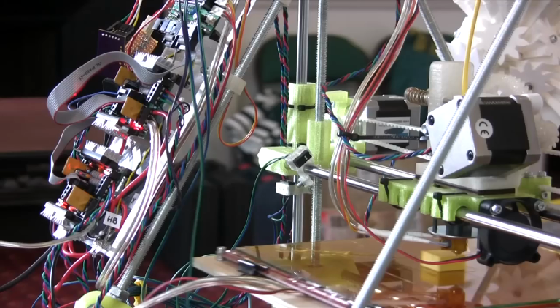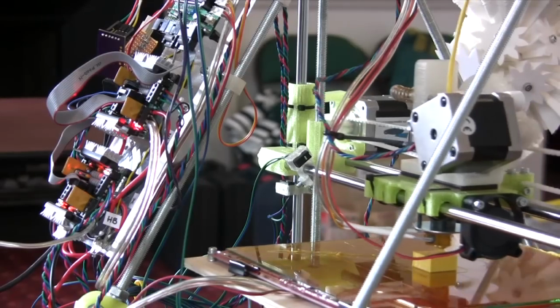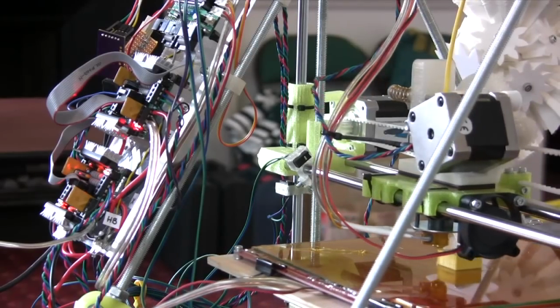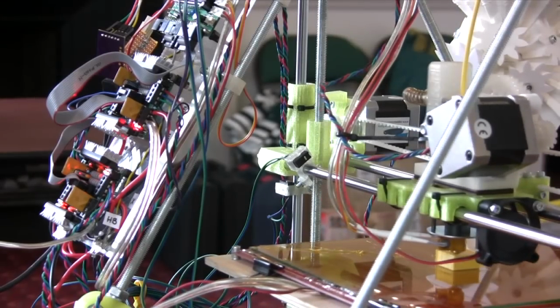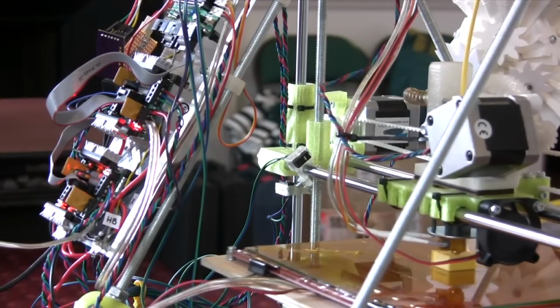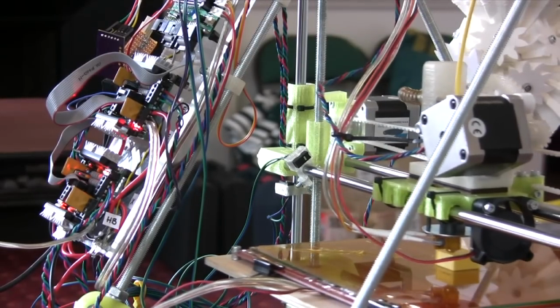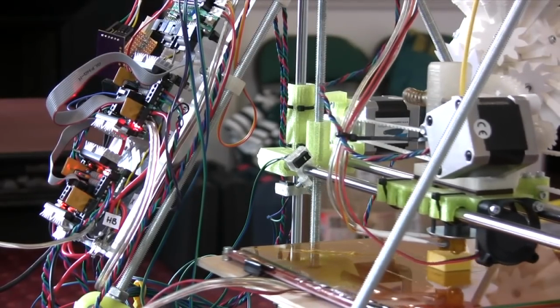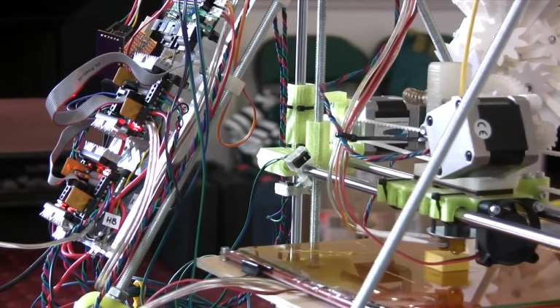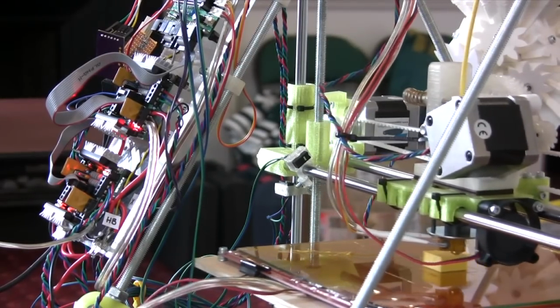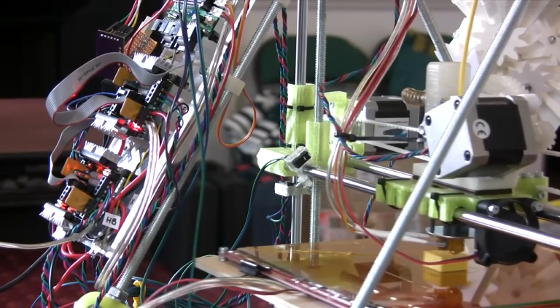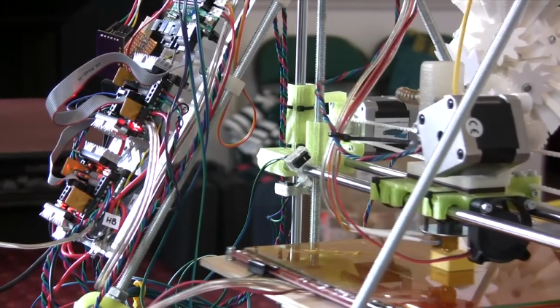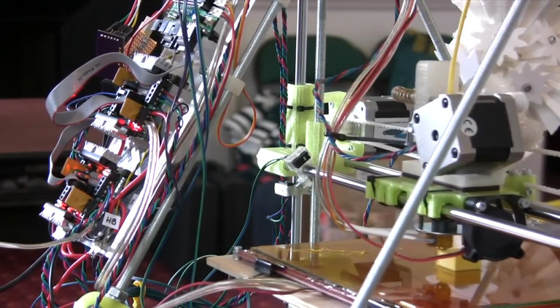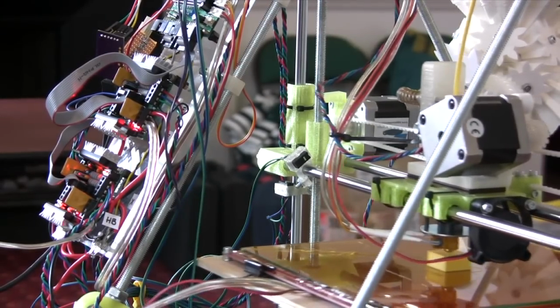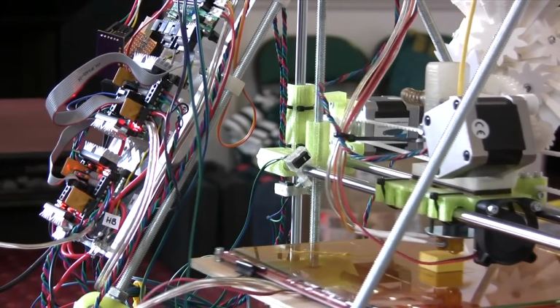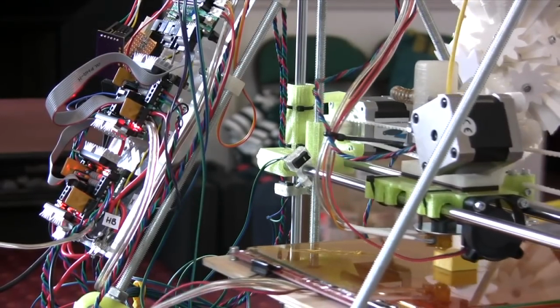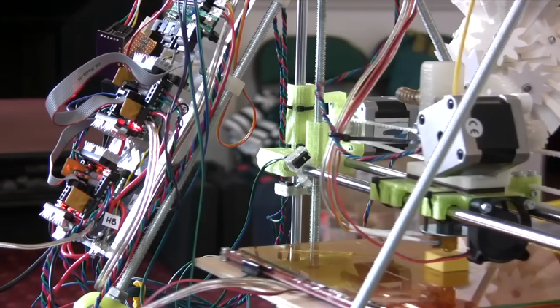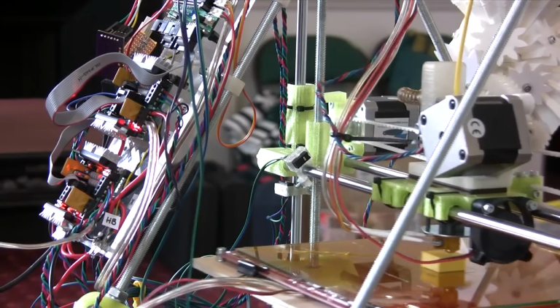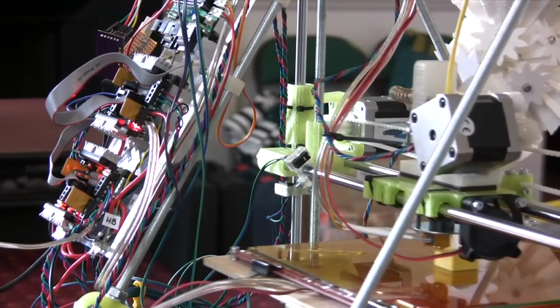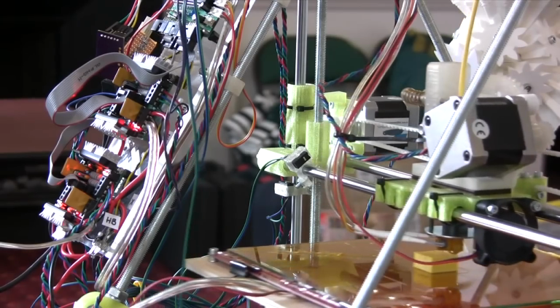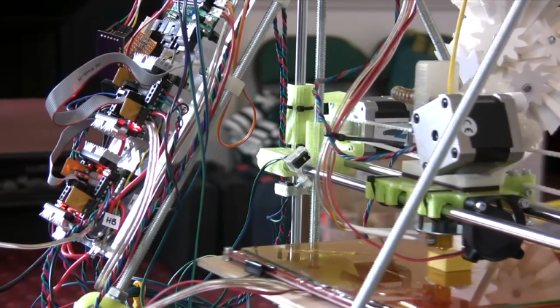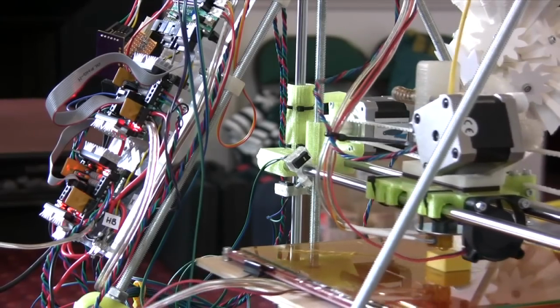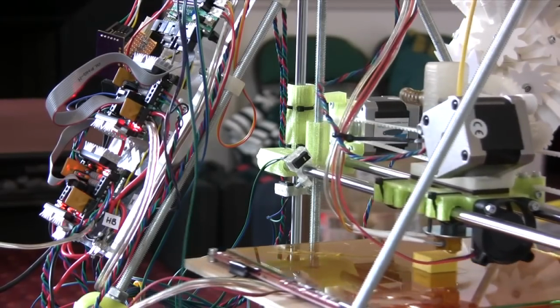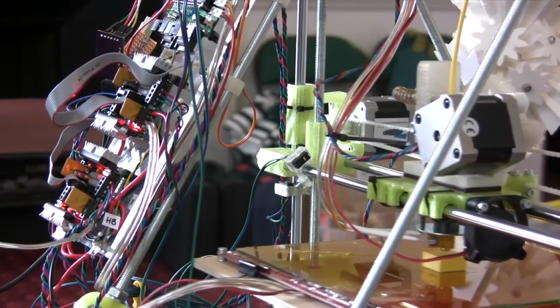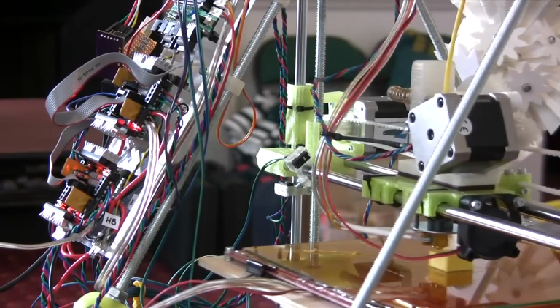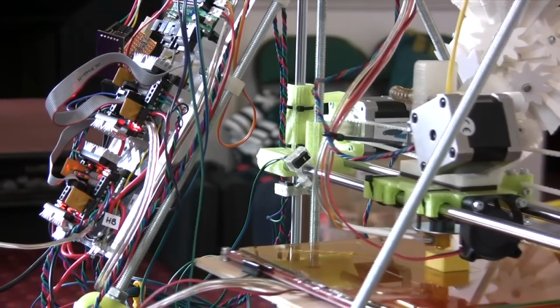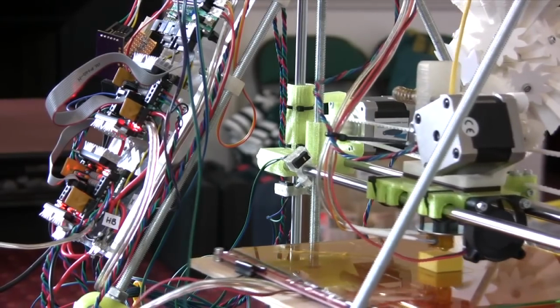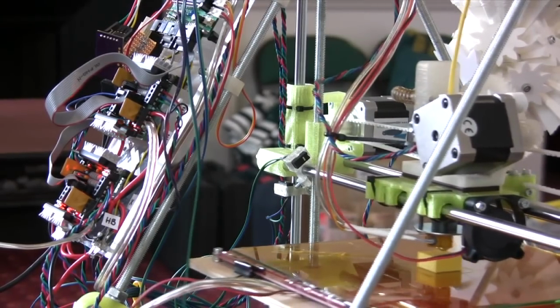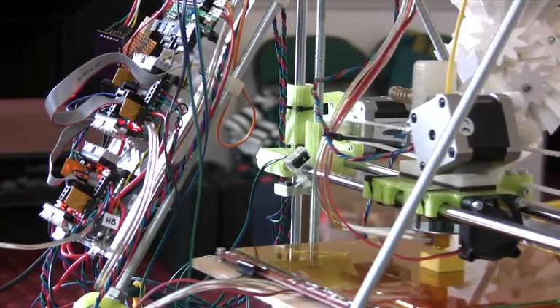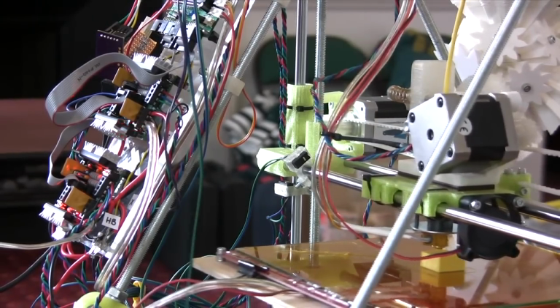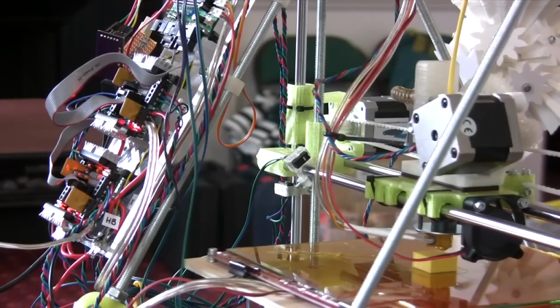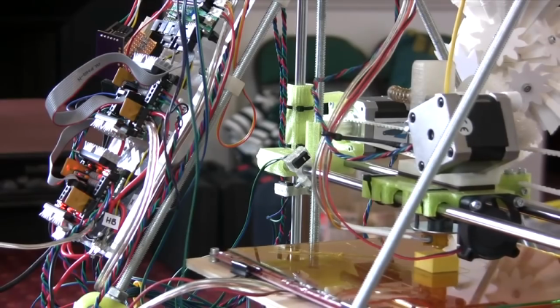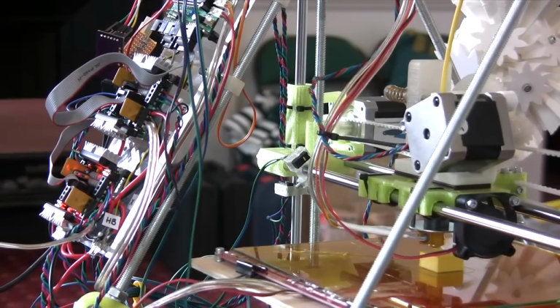It's really amazing — the enthusiasm is kind of infectious. You print something and immediately you're thinking how can I improve it, or even as you're building the machine, how can I make this part a bit better. So it's very engaging.